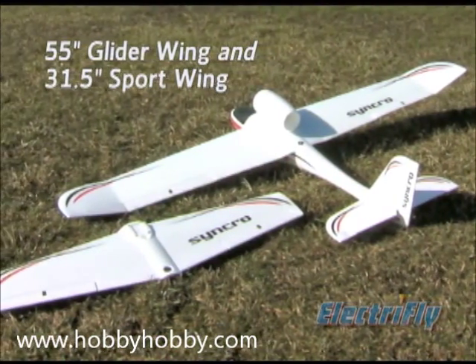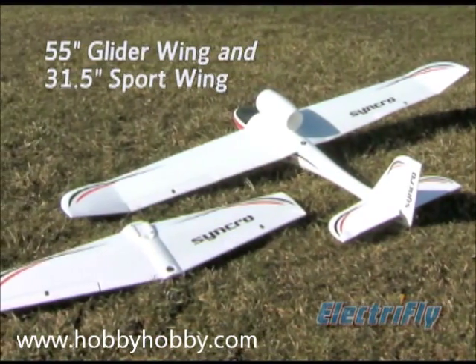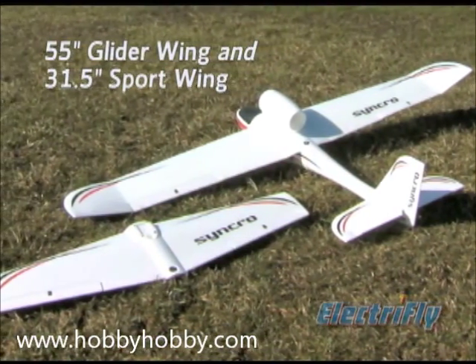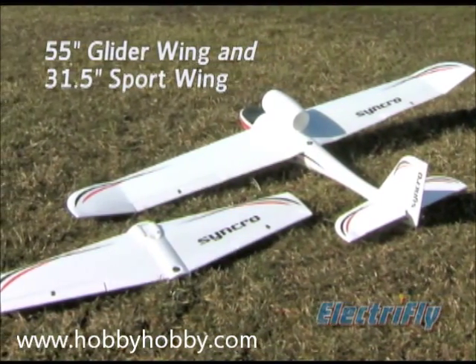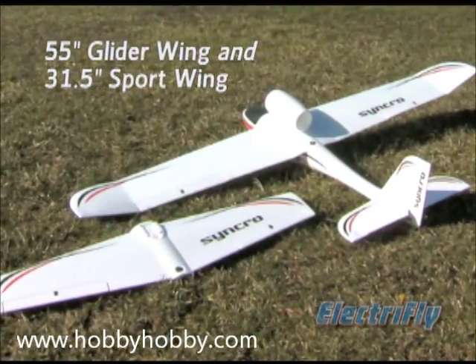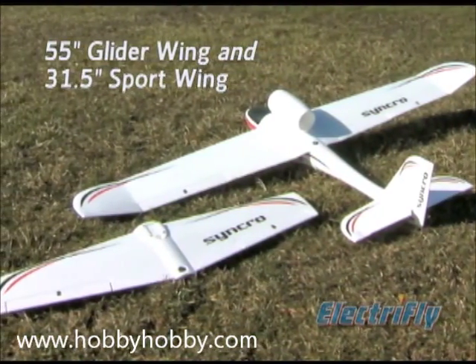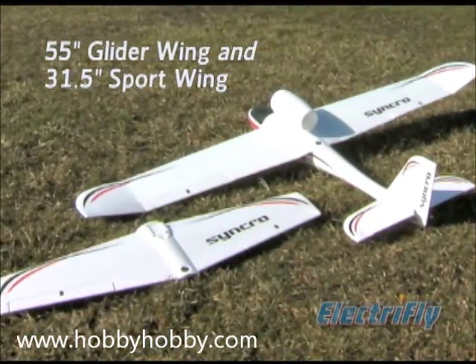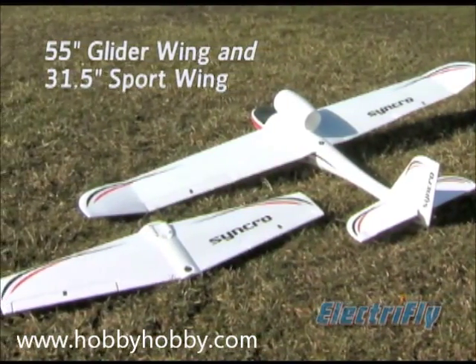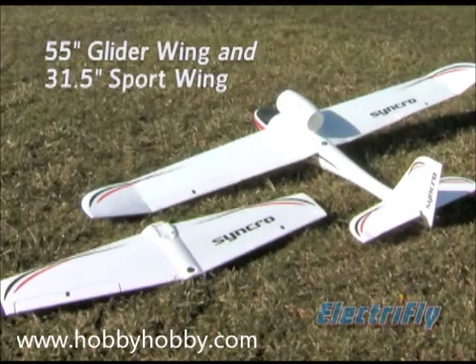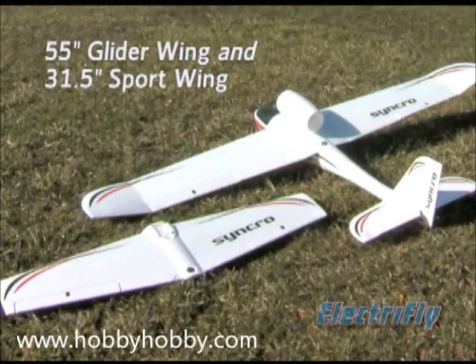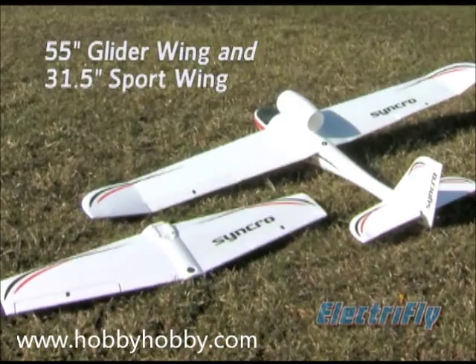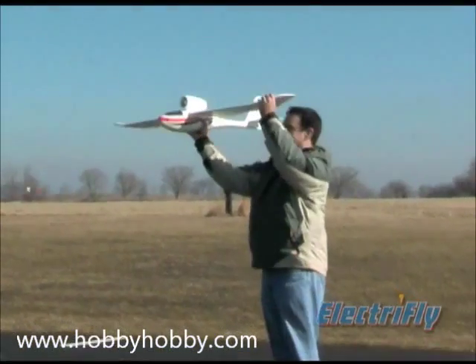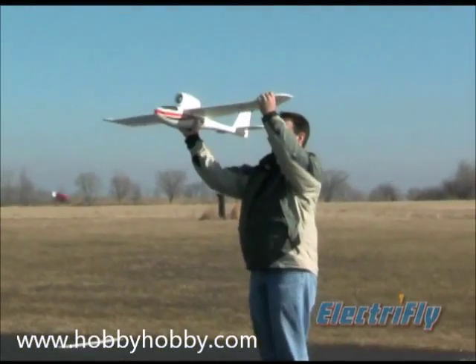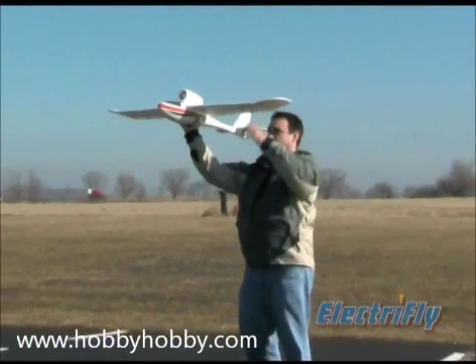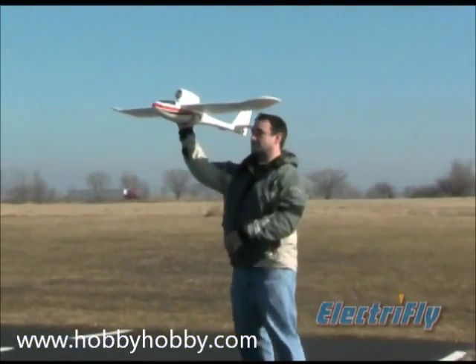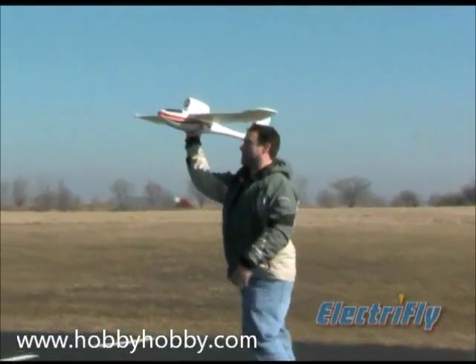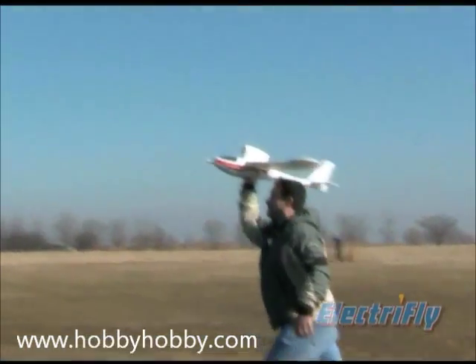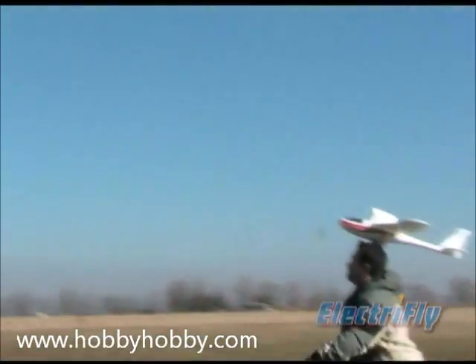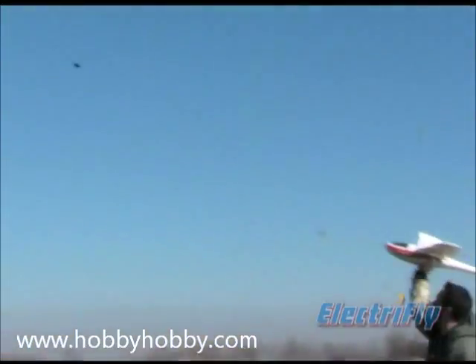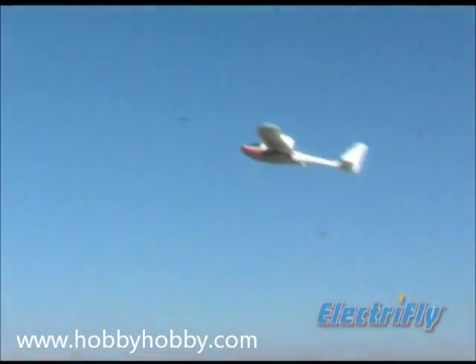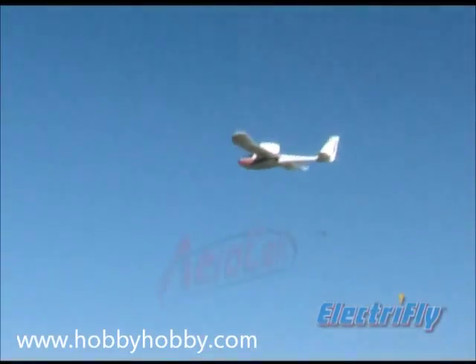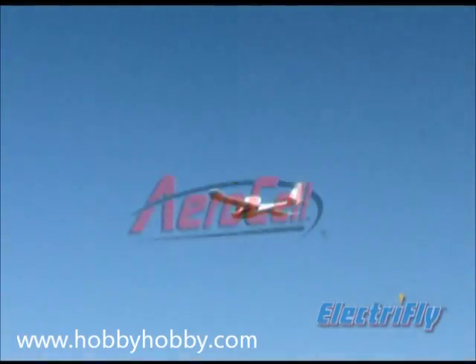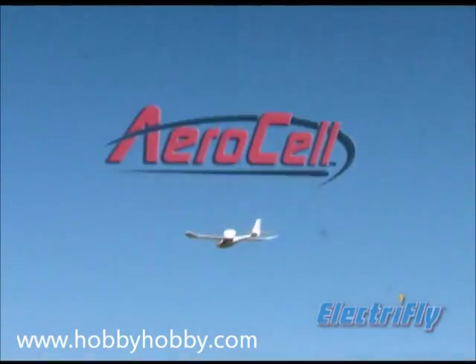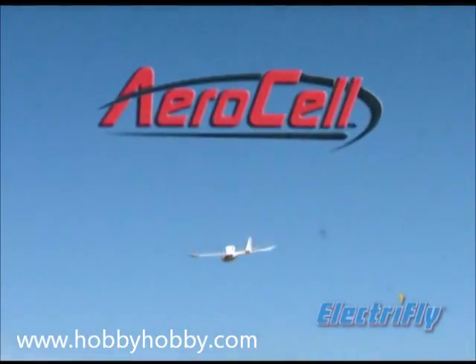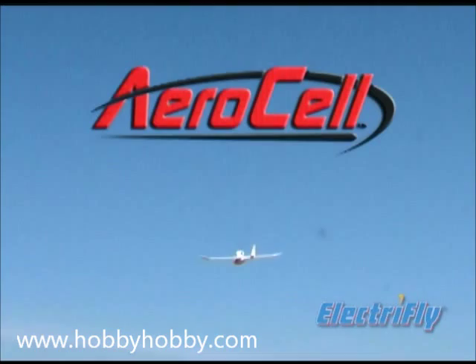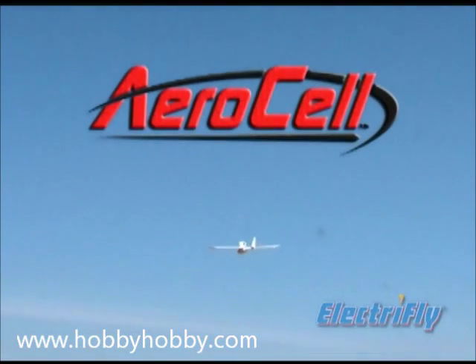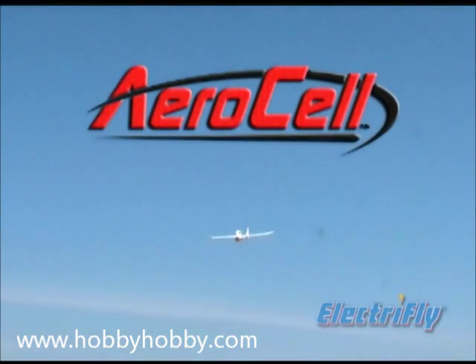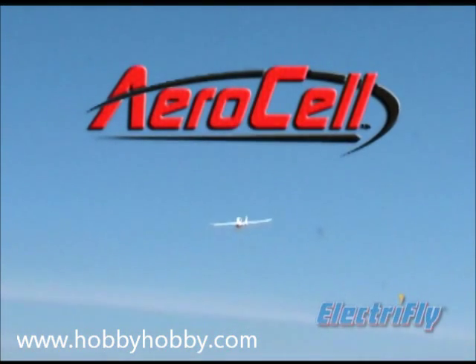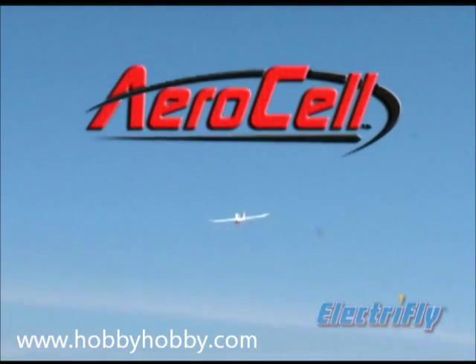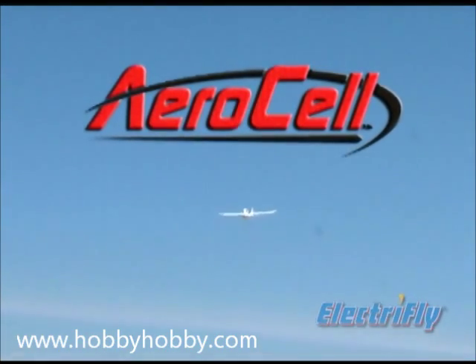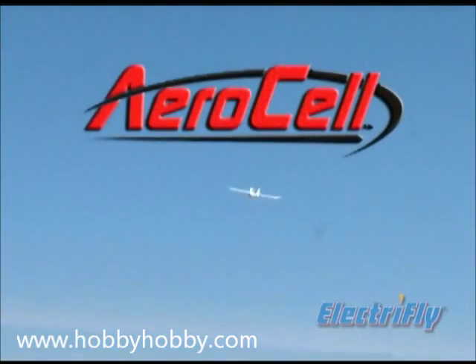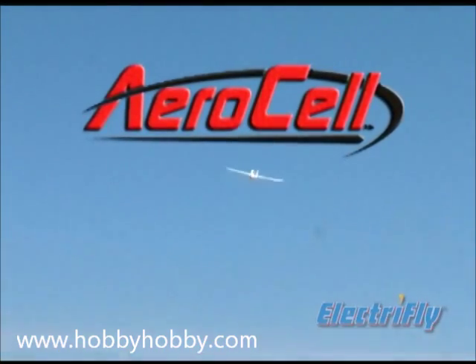Two wings for two ways to fly are included right in the box. The Synchro assembles quickly, constructed of aerosol foam, giving it a lightweight and durable airframe.